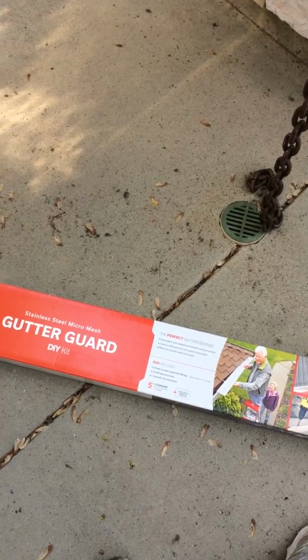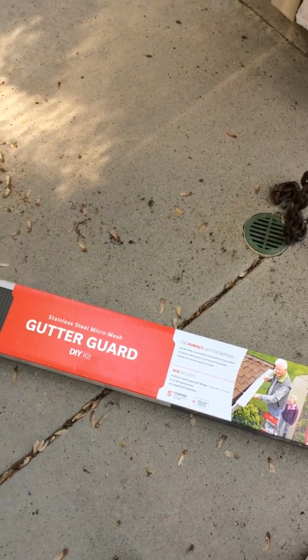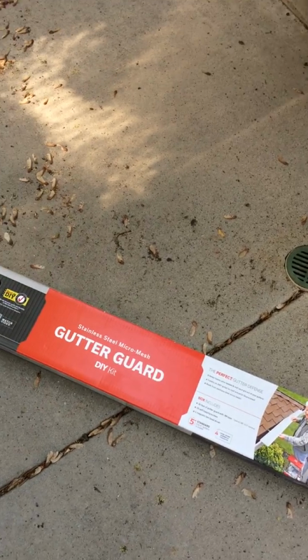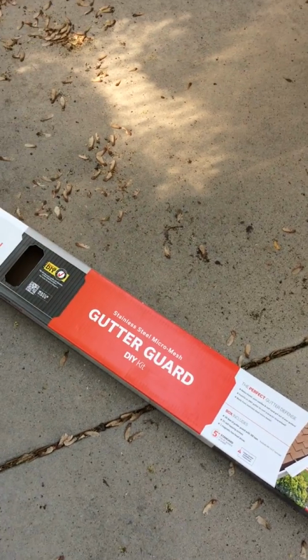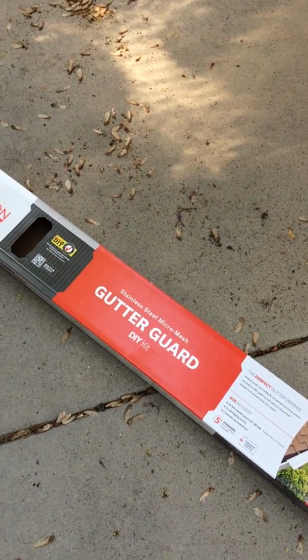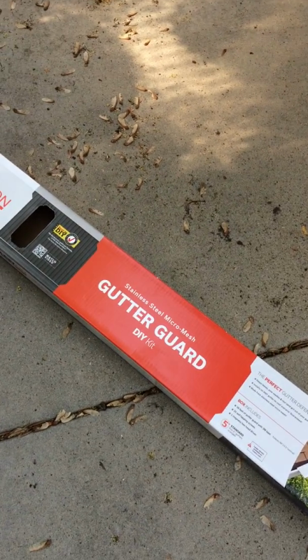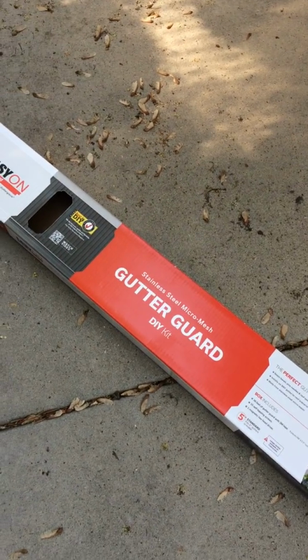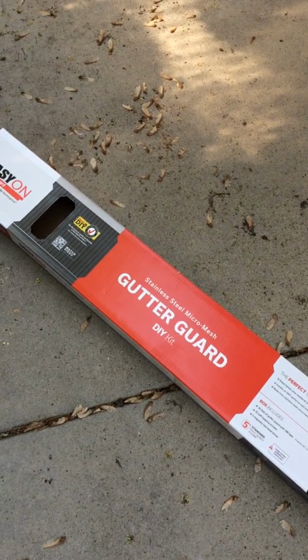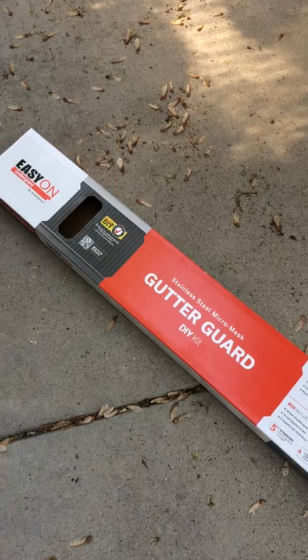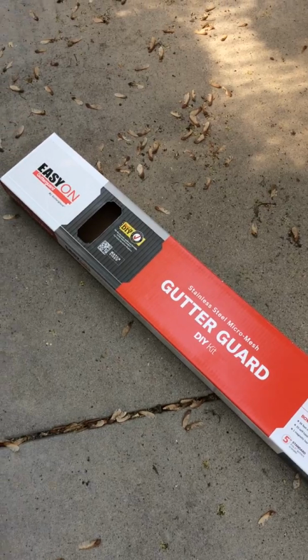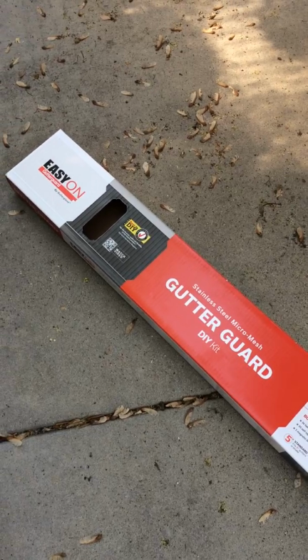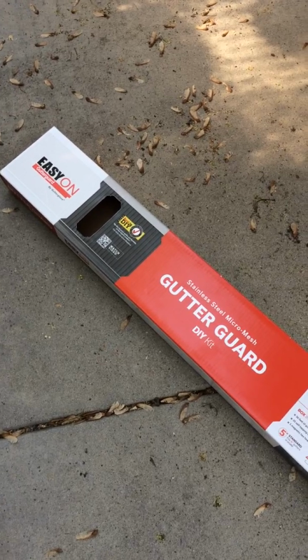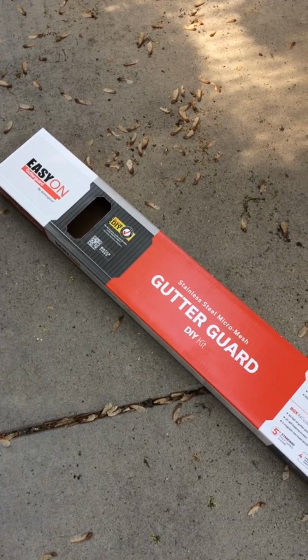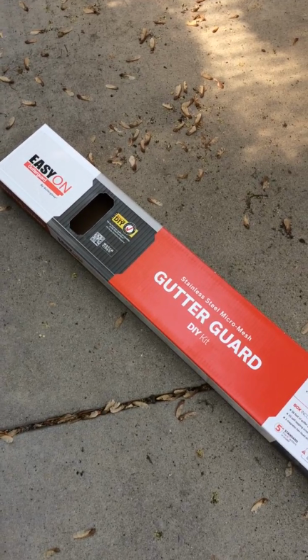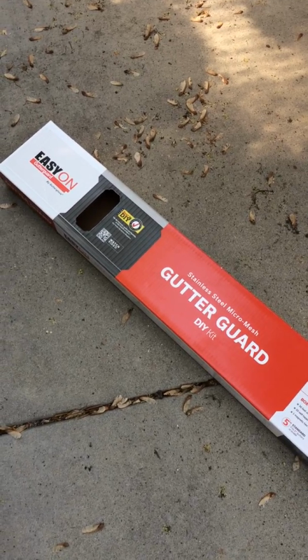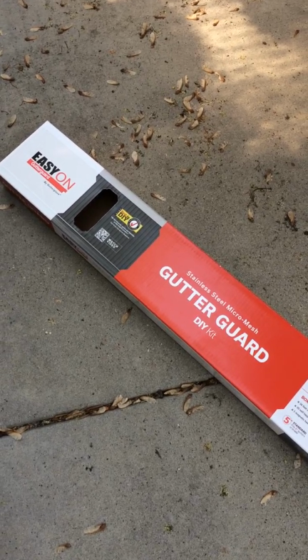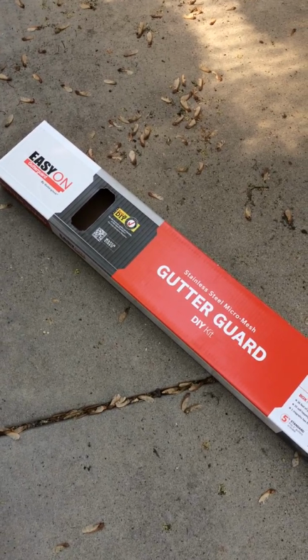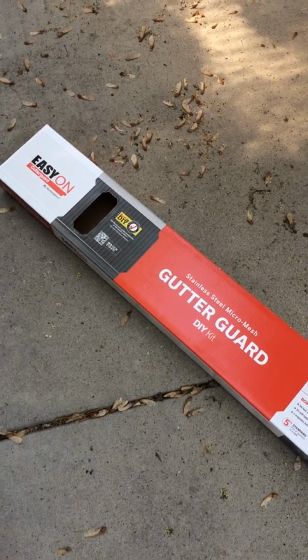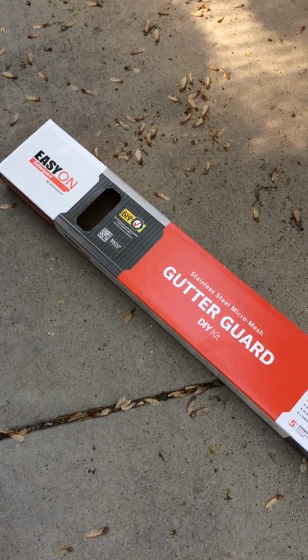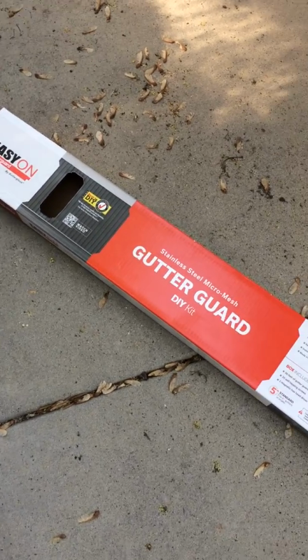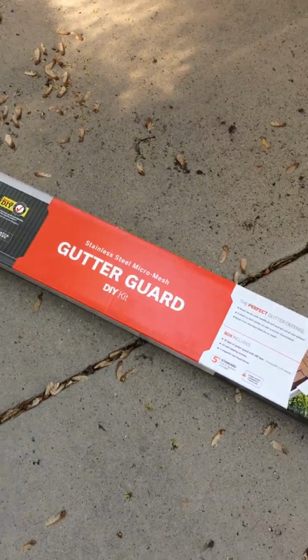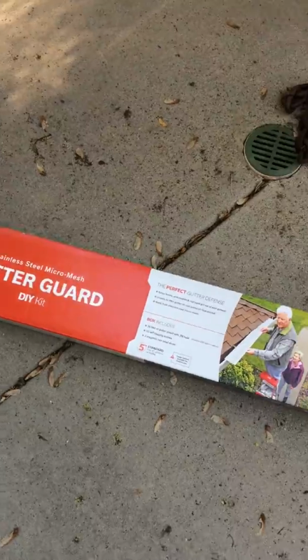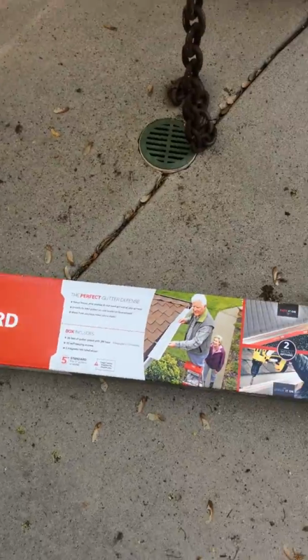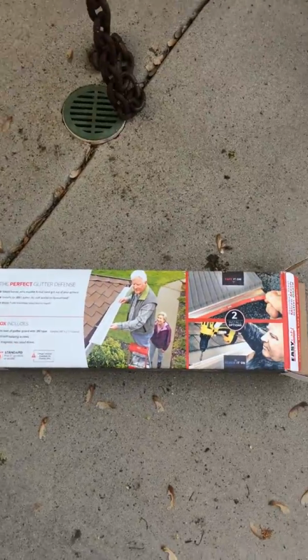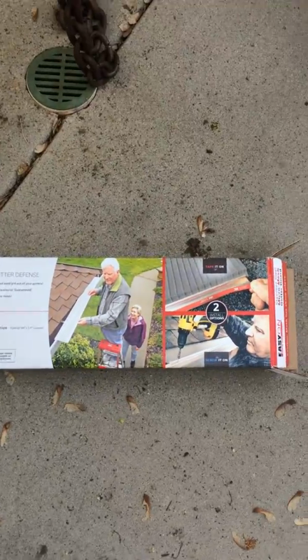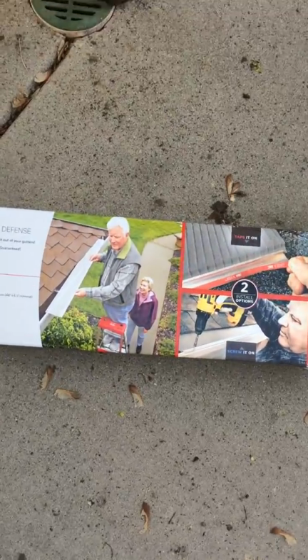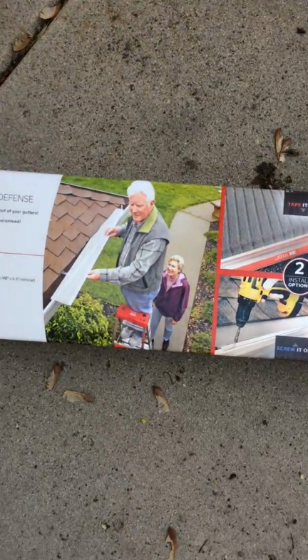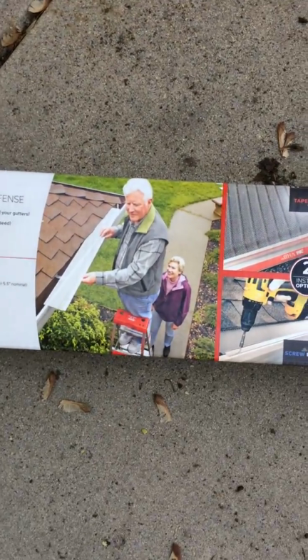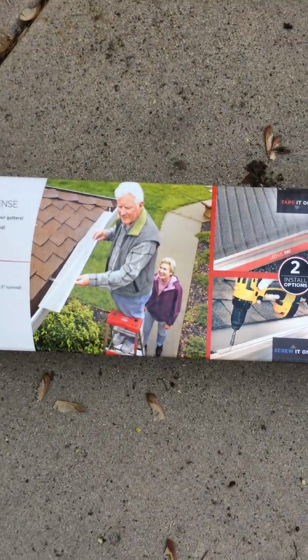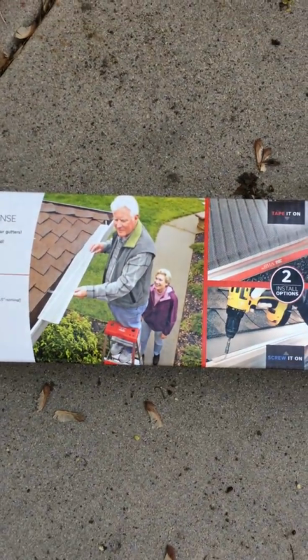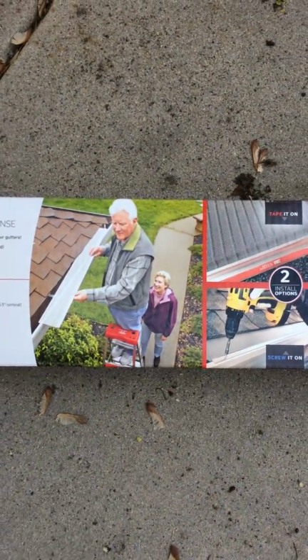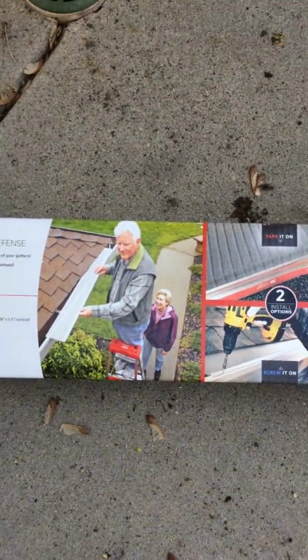The do-it-yourself housewife is on another project. I'm just going to give you a quick first impression on these Easy On gutter guards that you can get at Costco. Here's a picture and that is what they look like.